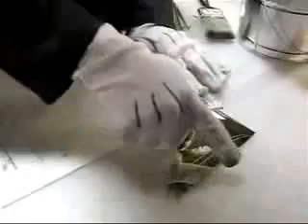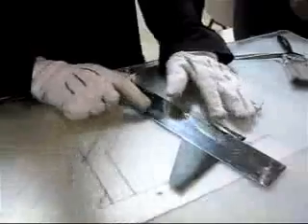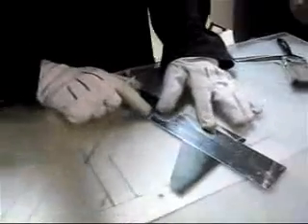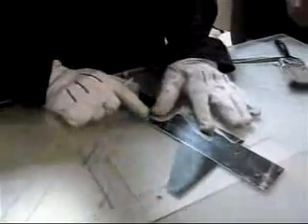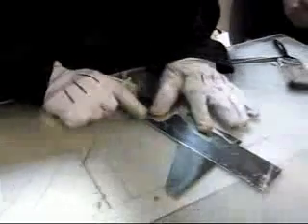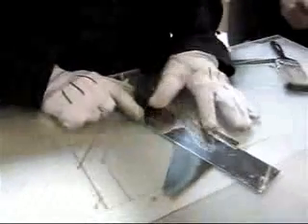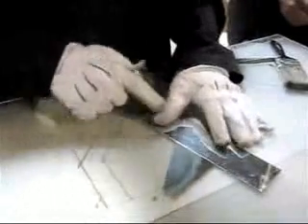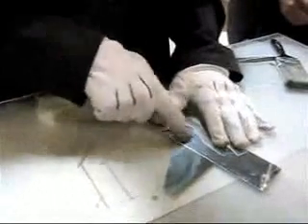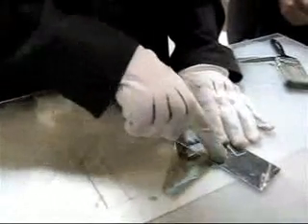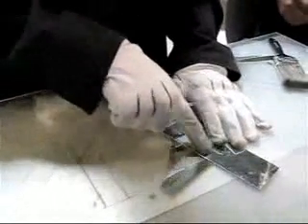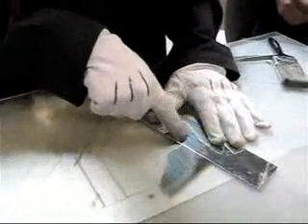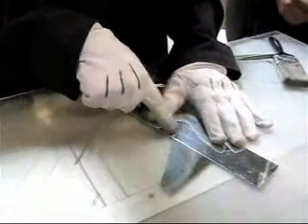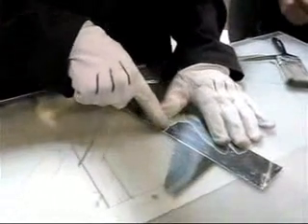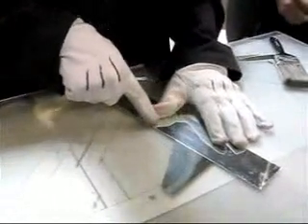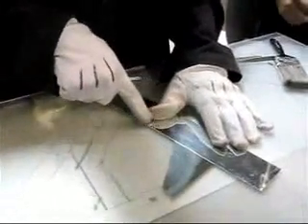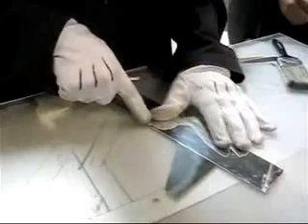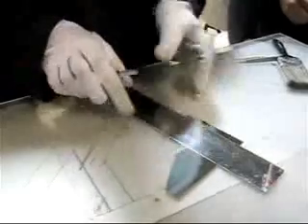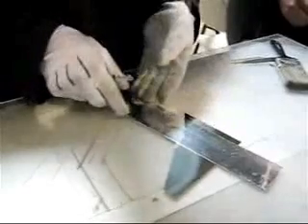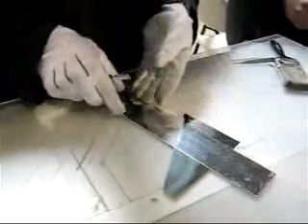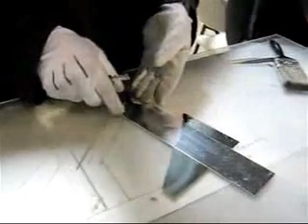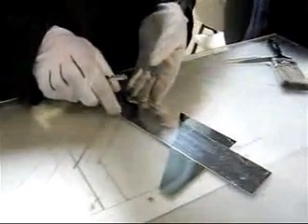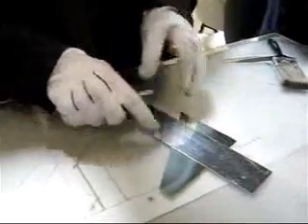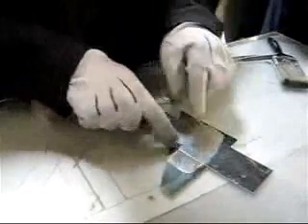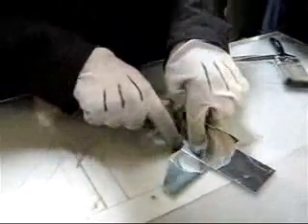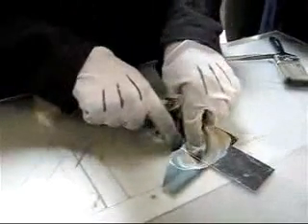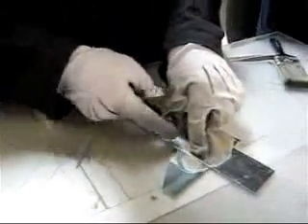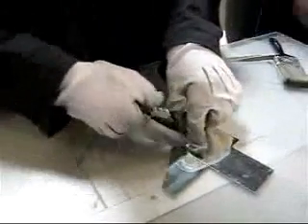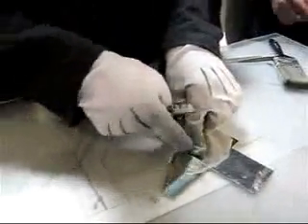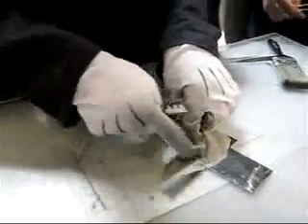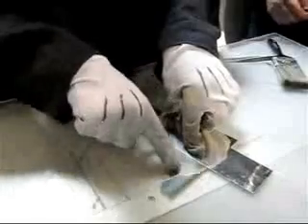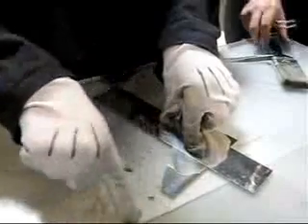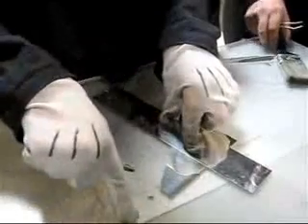Usually, your better edge when you cut is going to be the edge you press on. So if I were making a bond, I would cut my piece such that the piece going into the bond is what I'm pressing on. This is the scrap.